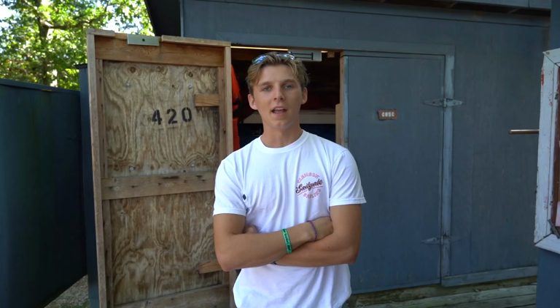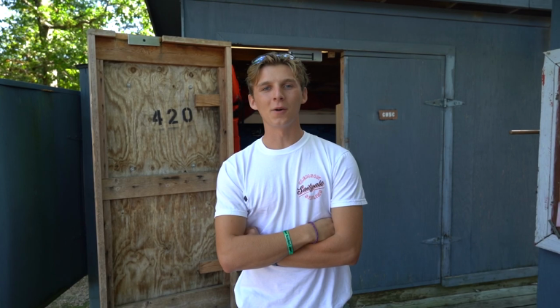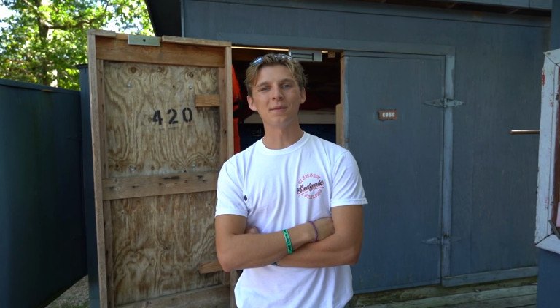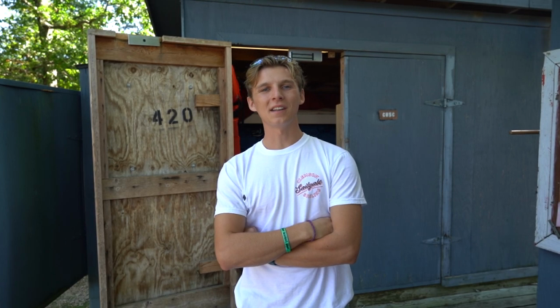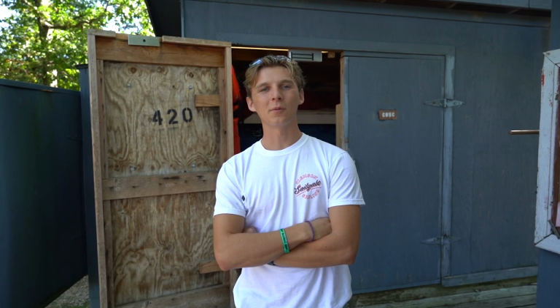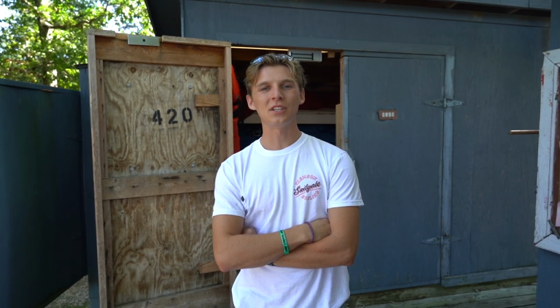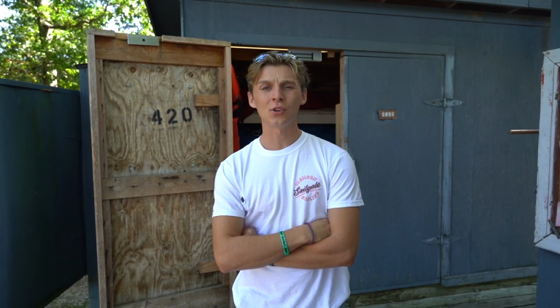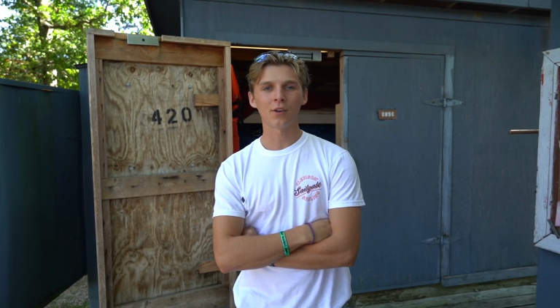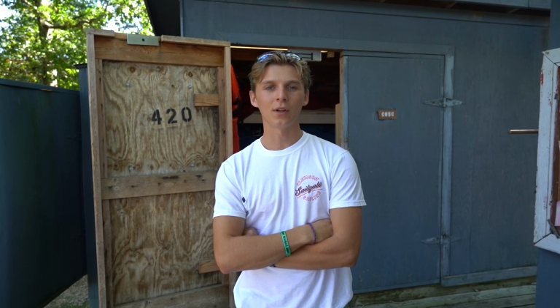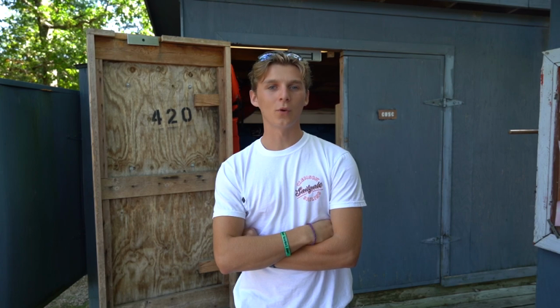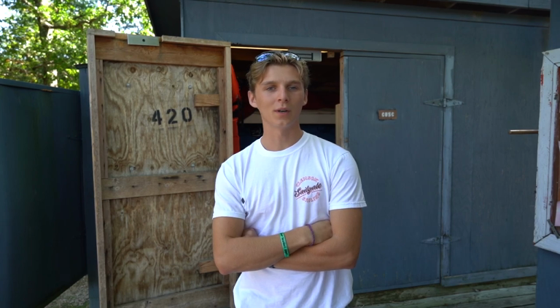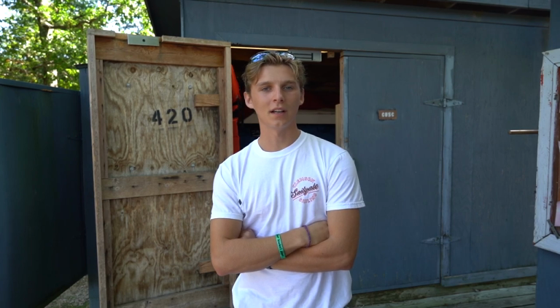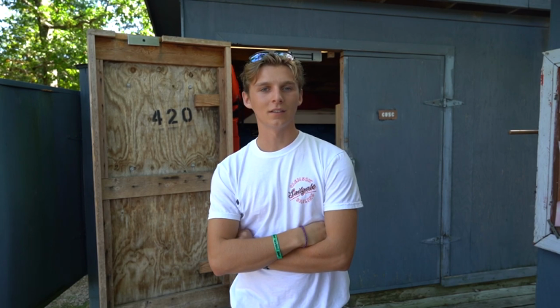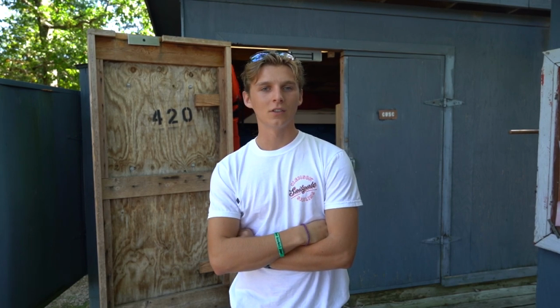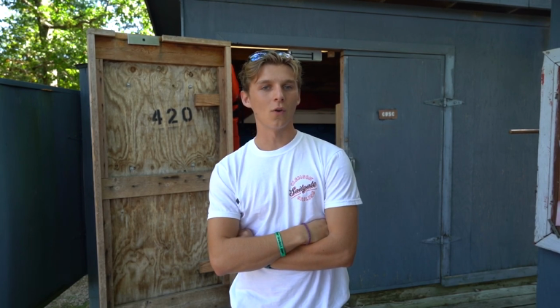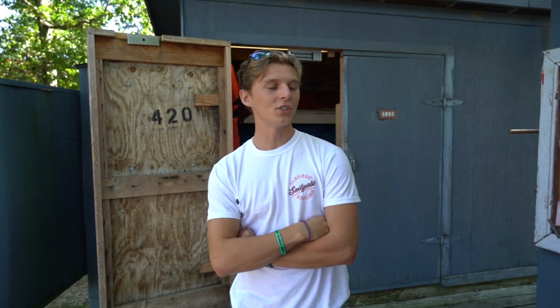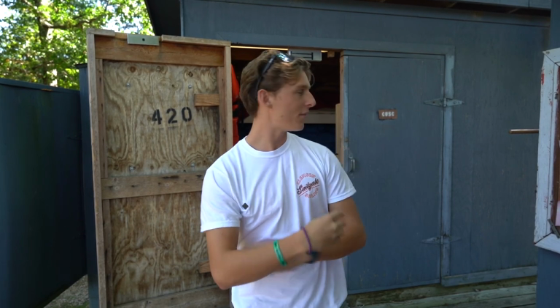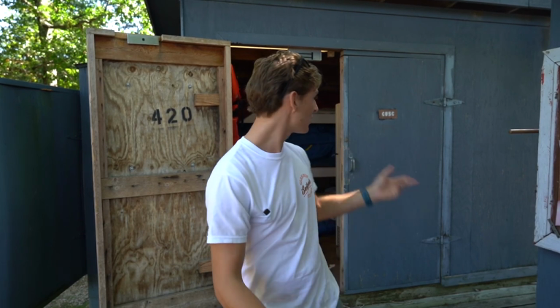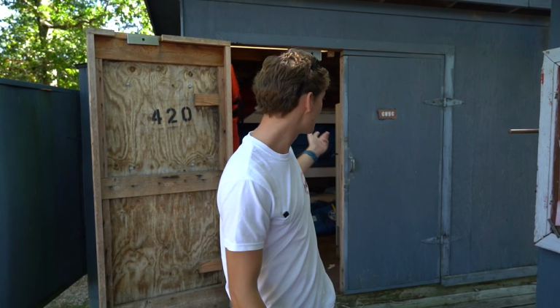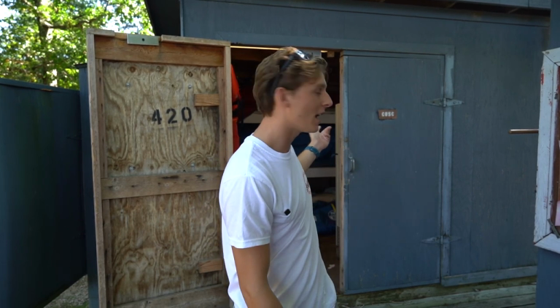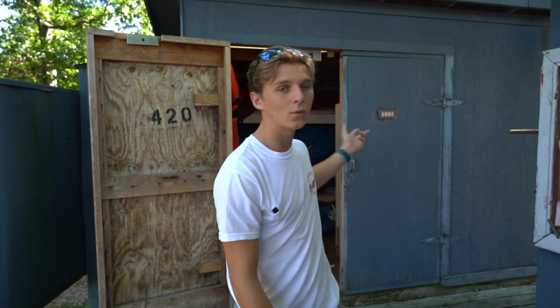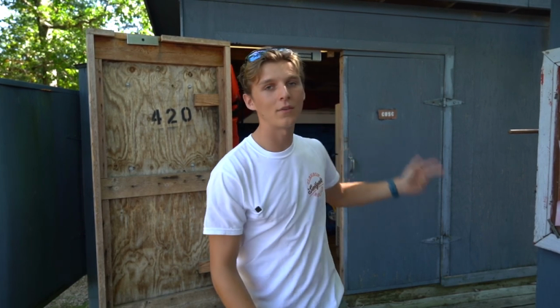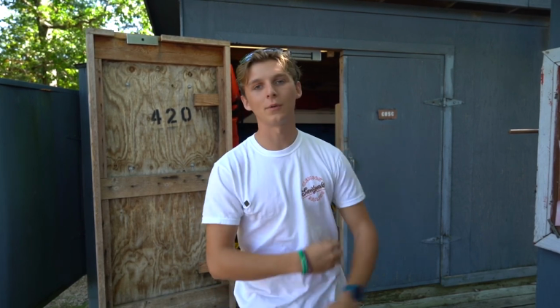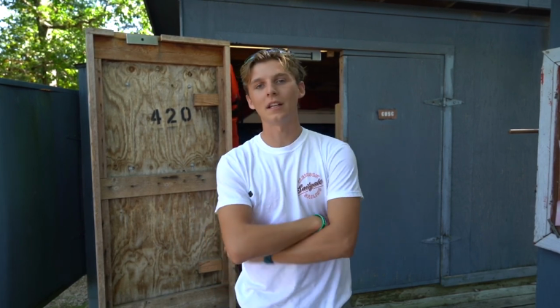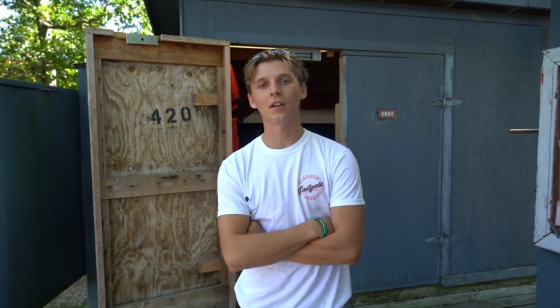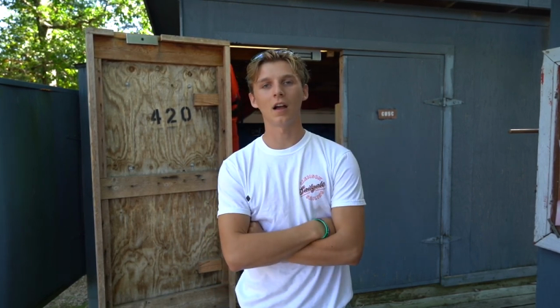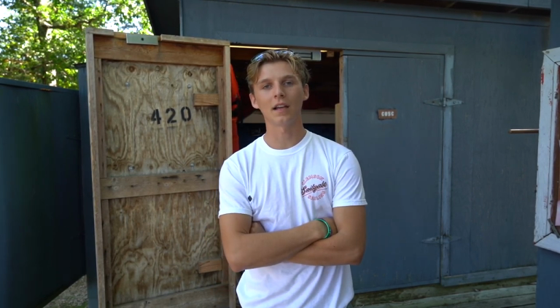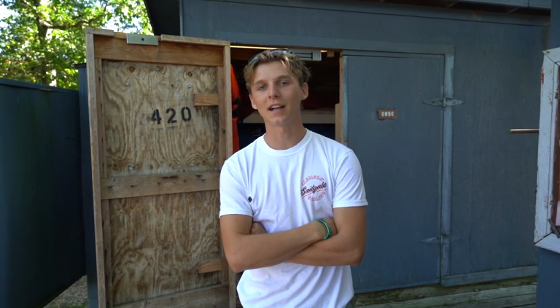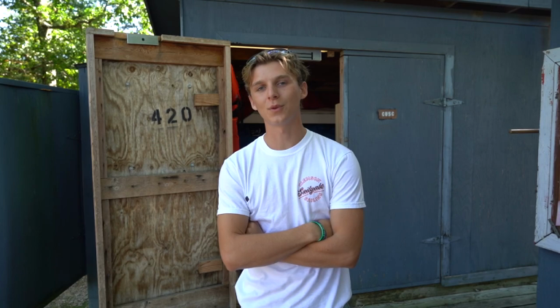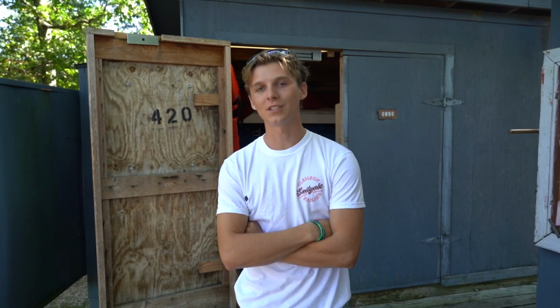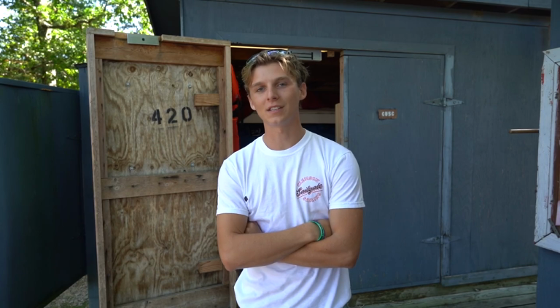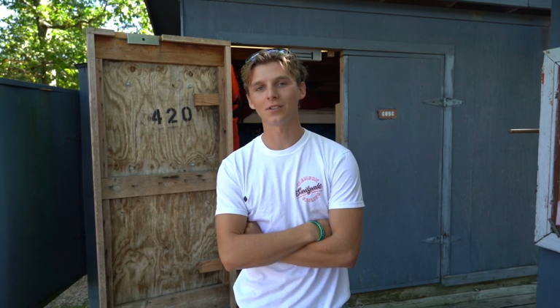Hey y'all, my name's Ian. I'm going to be teaching you how to rig a 420 today. Once you have access to the shed, we'll have everything we need in there: life jackets, rudders, and sails.